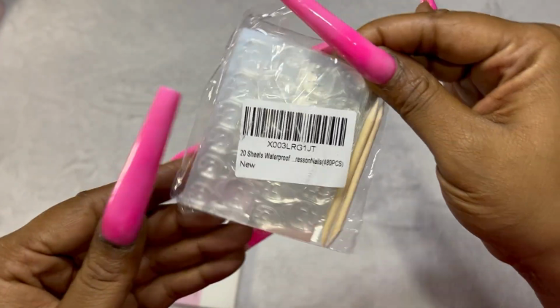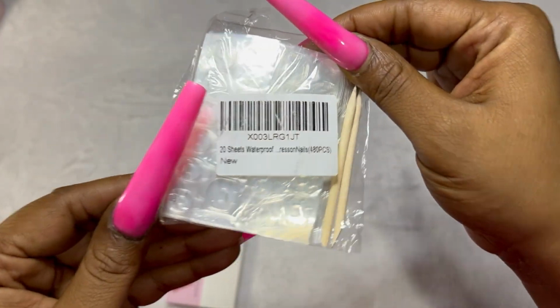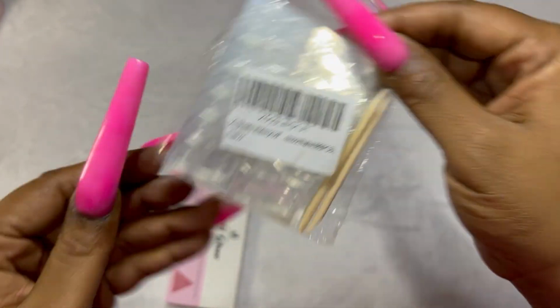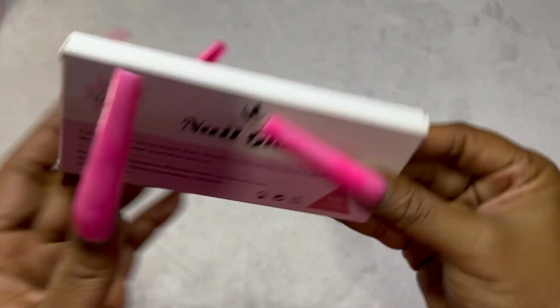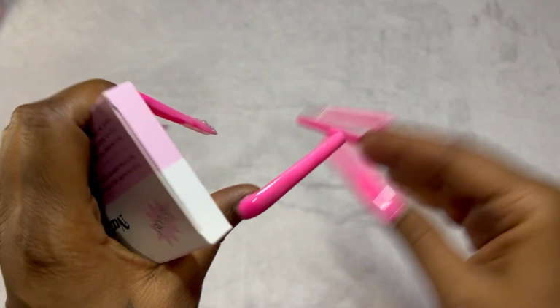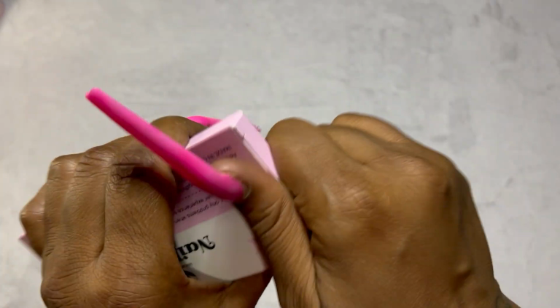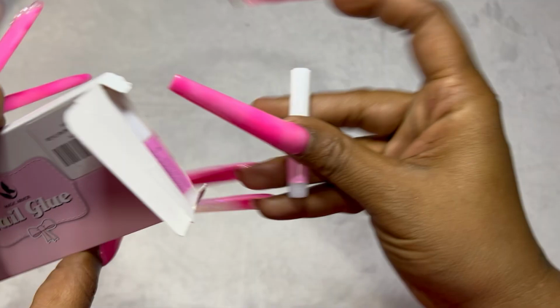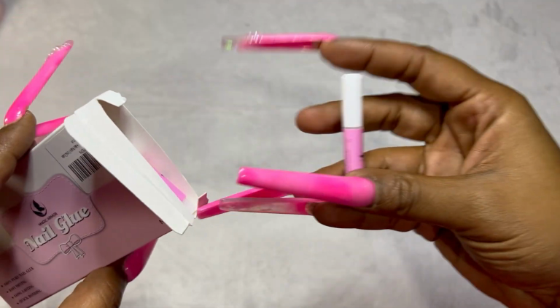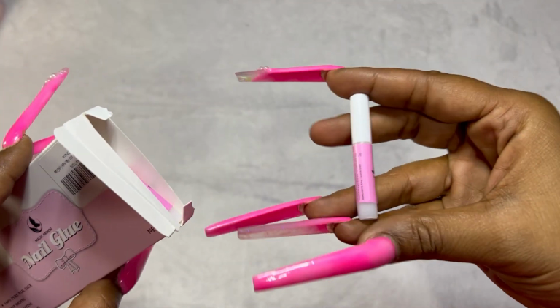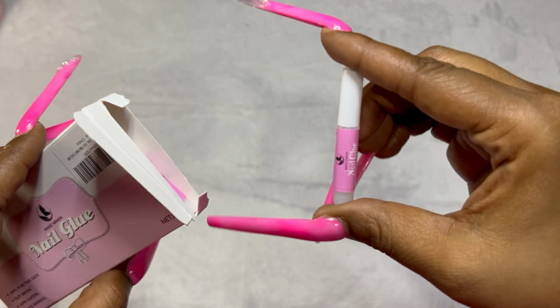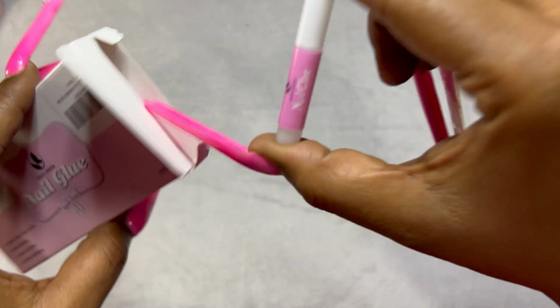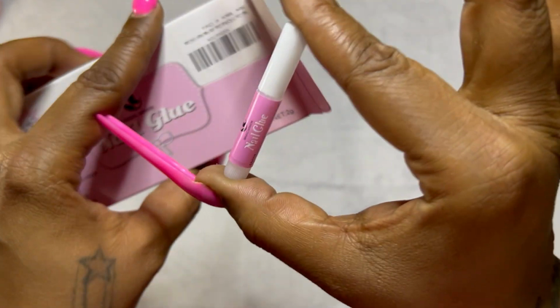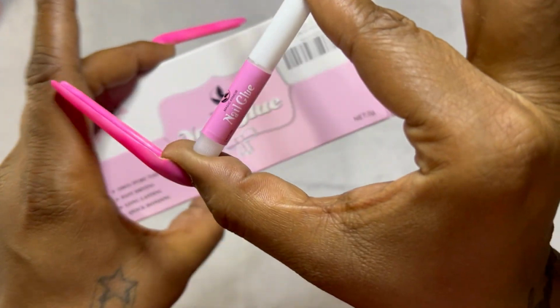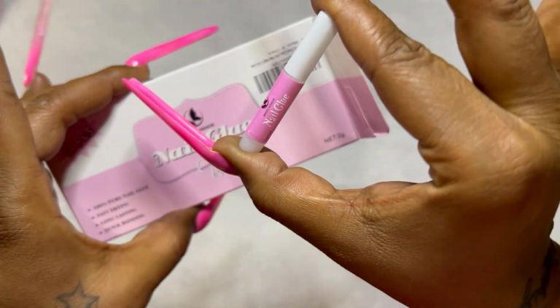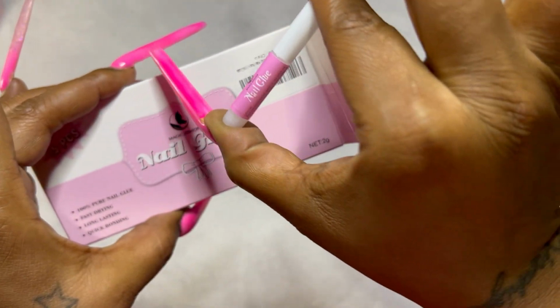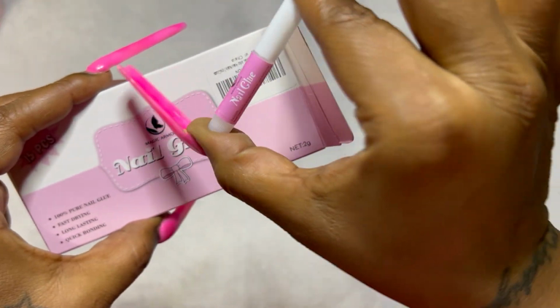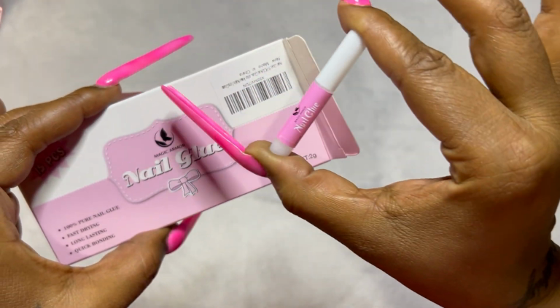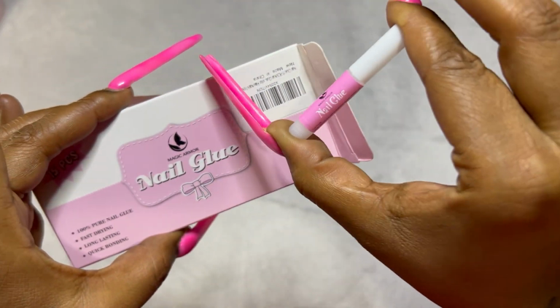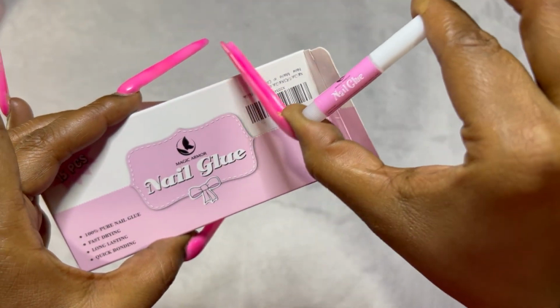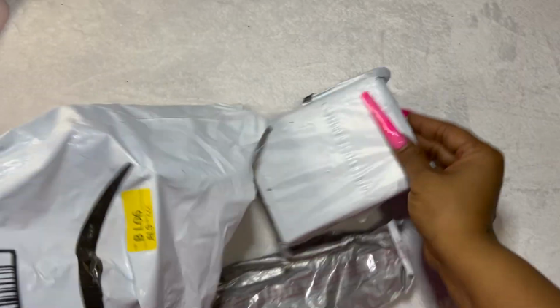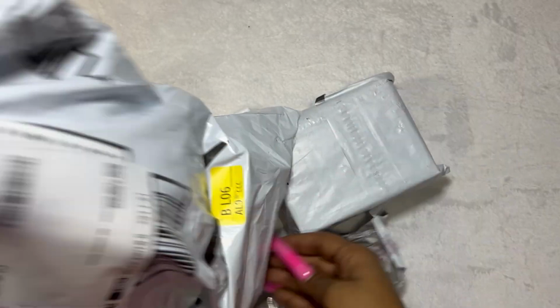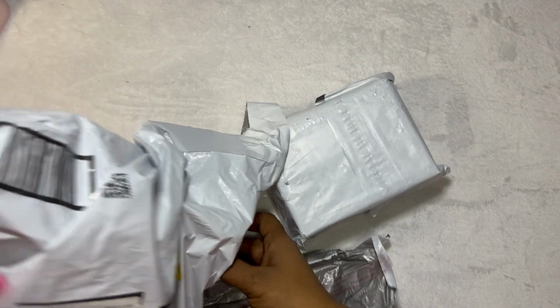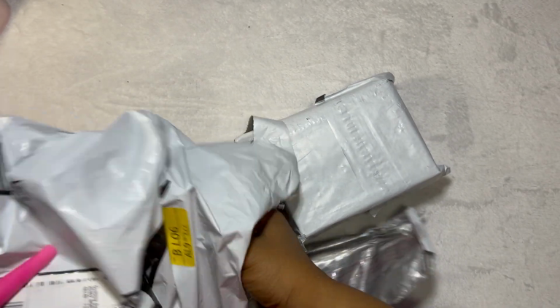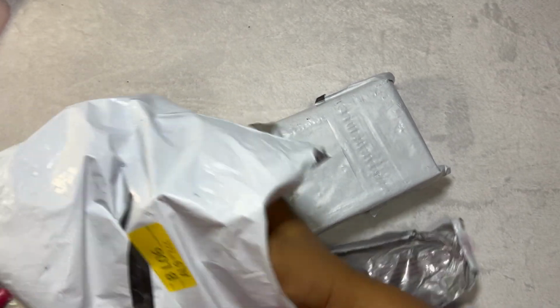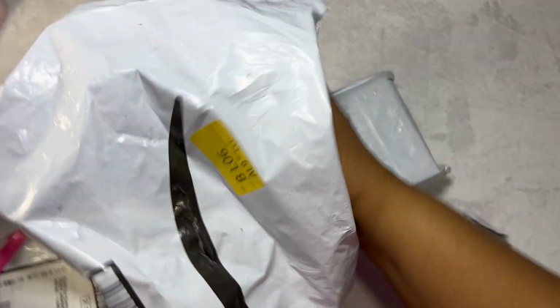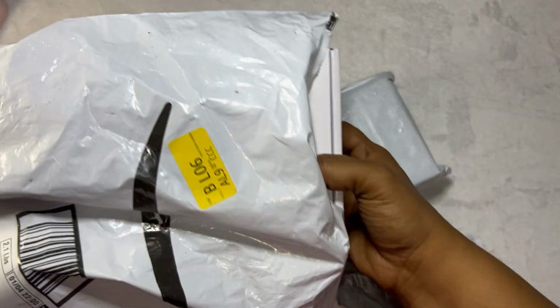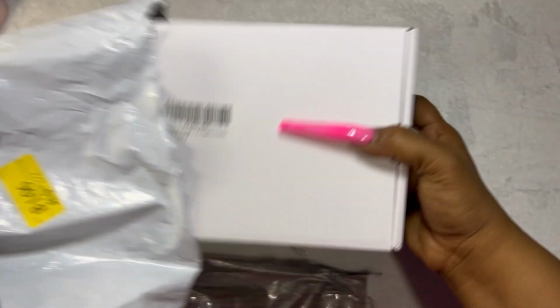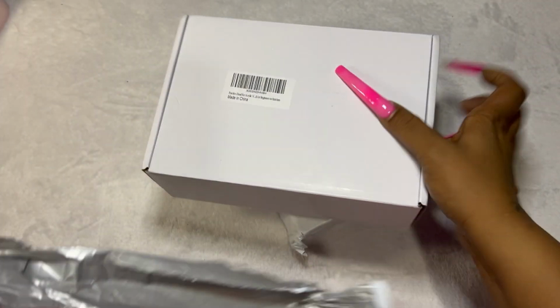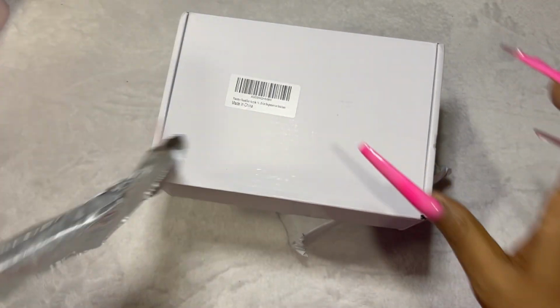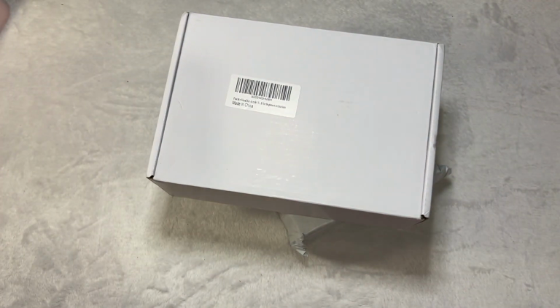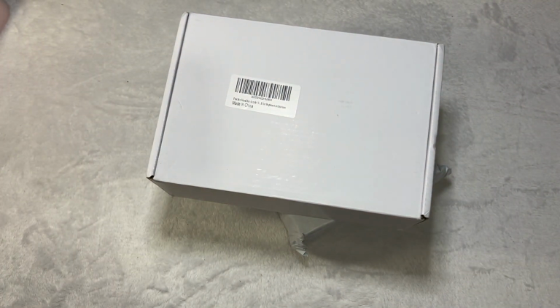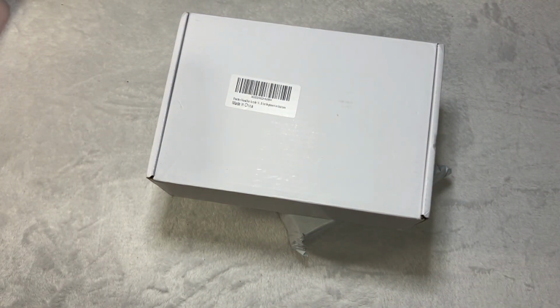Next up I do have some press-on nail stickies — this is for my silicone practice hand so that I don't mangle the hand with too much glue. Speaking of glue, we've got a 15-pack of nail glue here. I figured this is going to last me for a while — they're little bottles but I was like, you know what, I'll have them for a while.